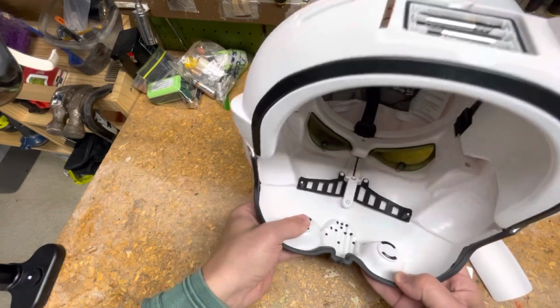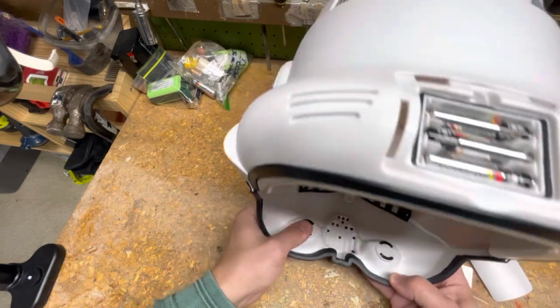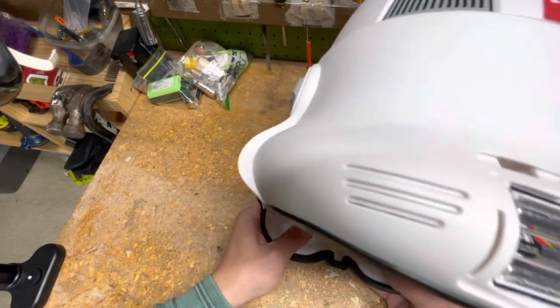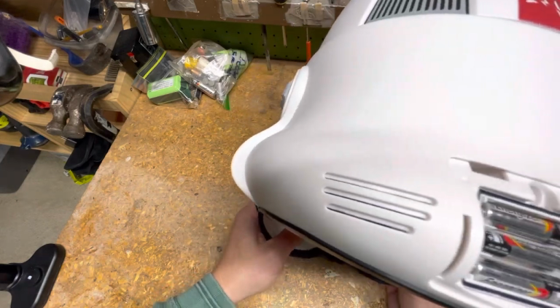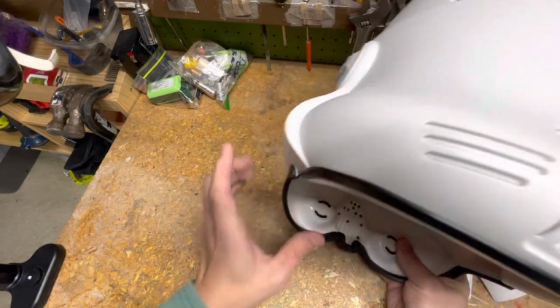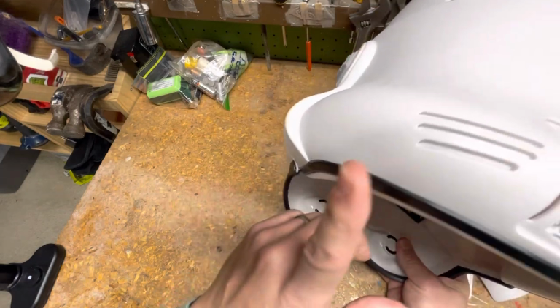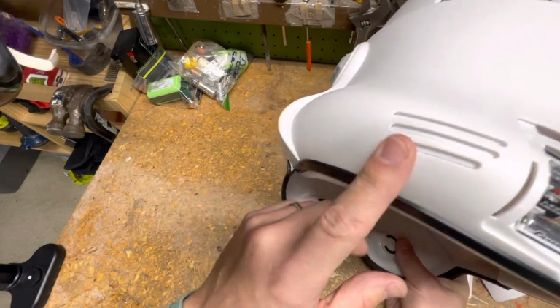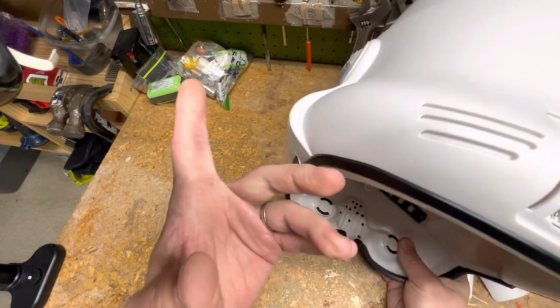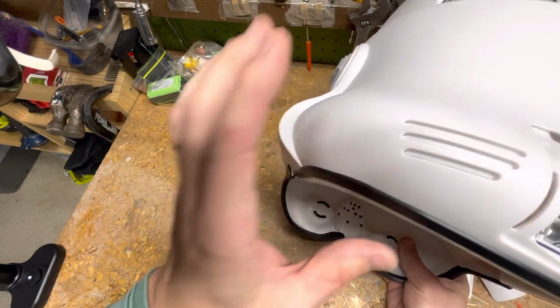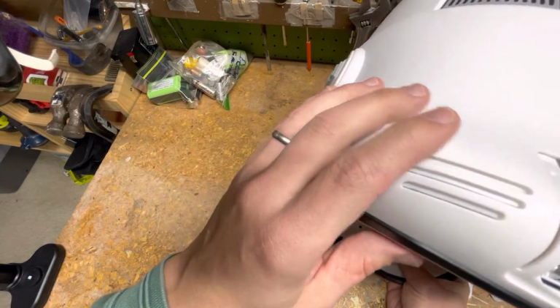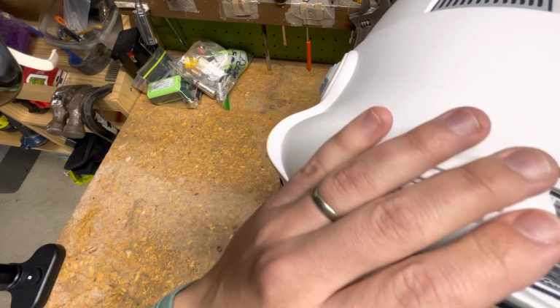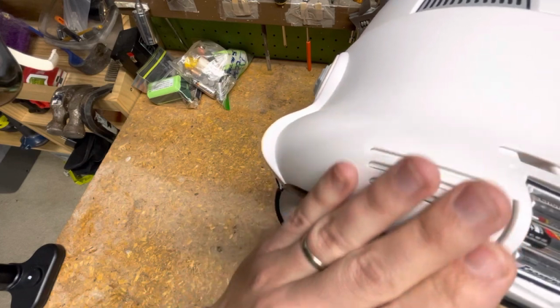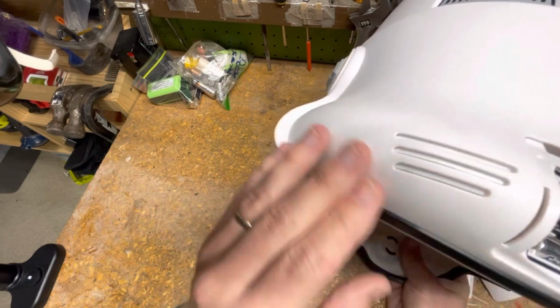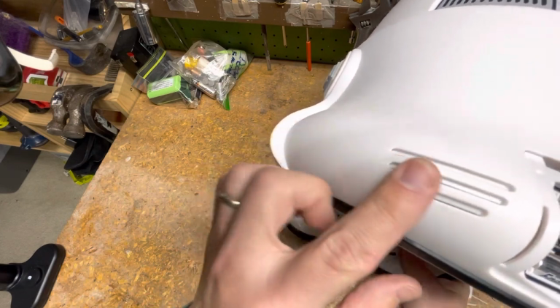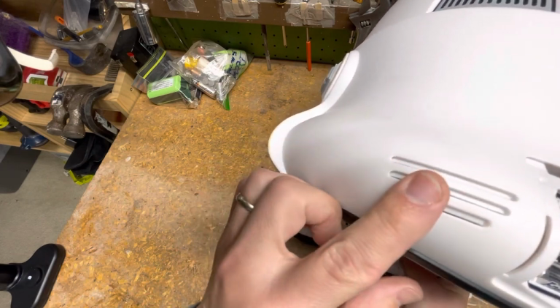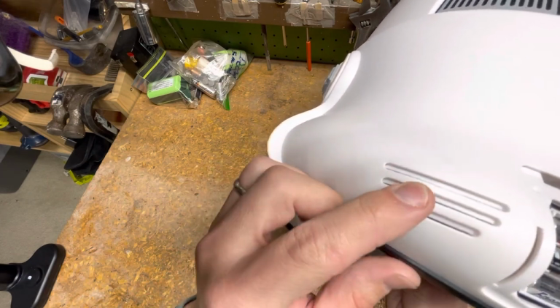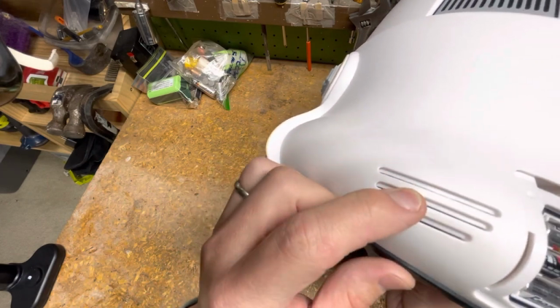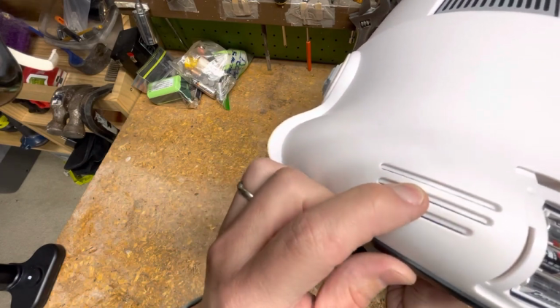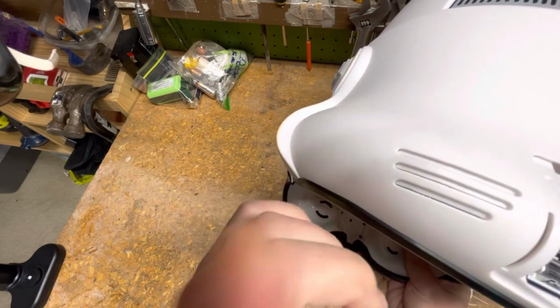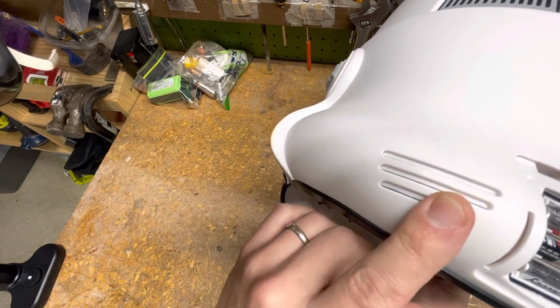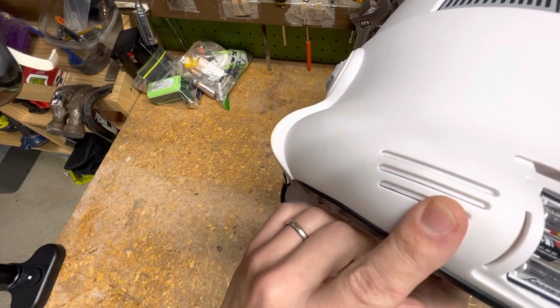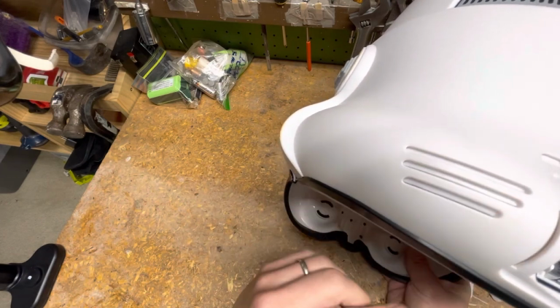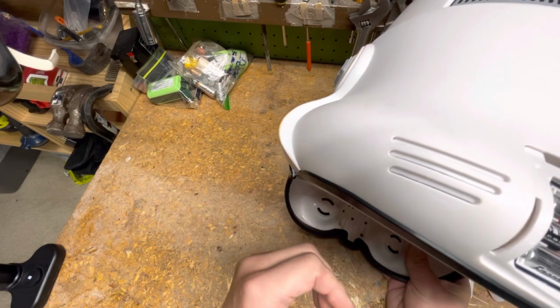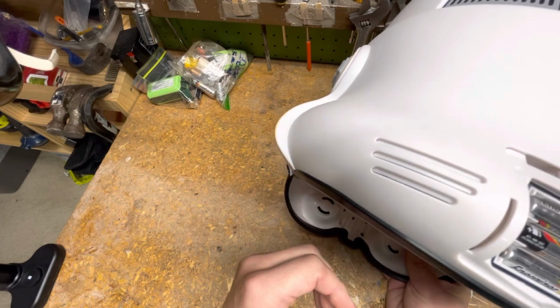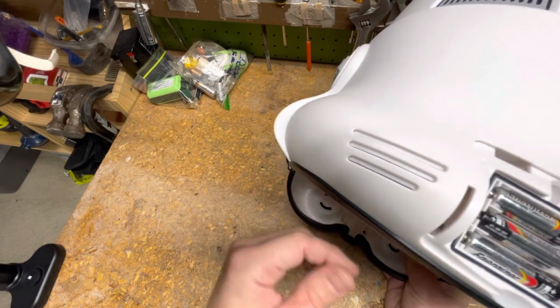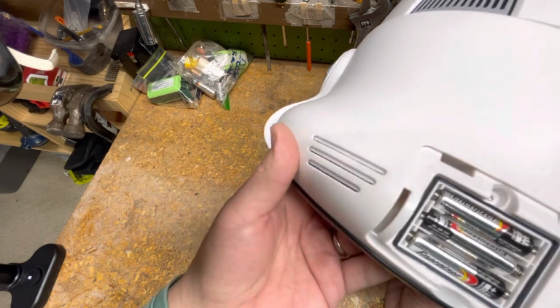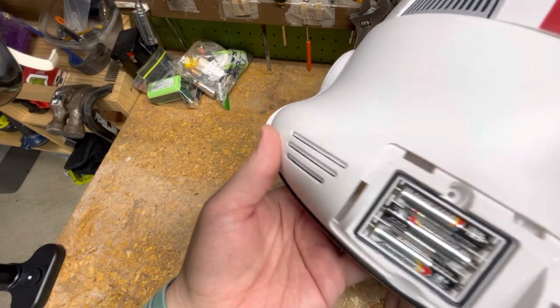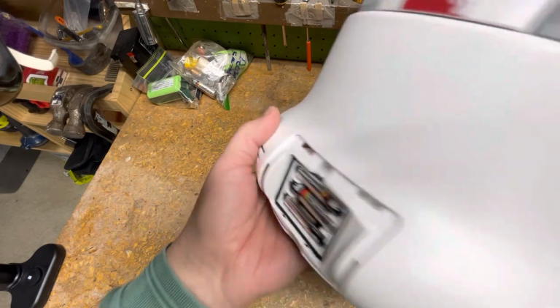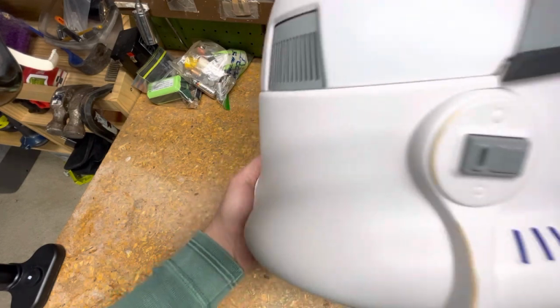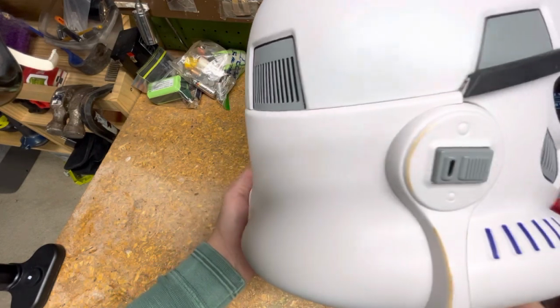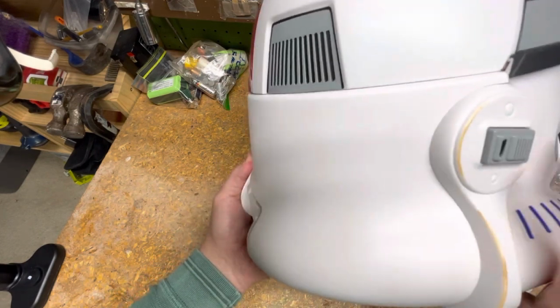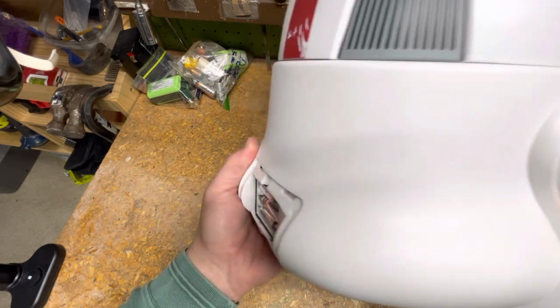I thought the speaker was loud enough for me, but somebody had mentioned previously they wanted something louder. So that's just something to consider. That's just the once-over on this bad boy.